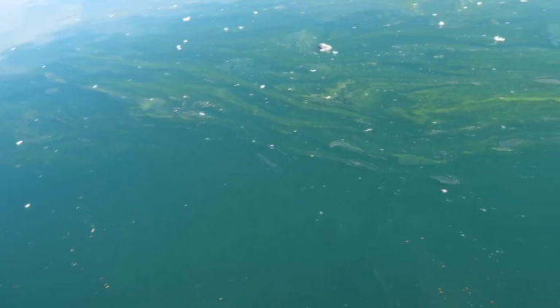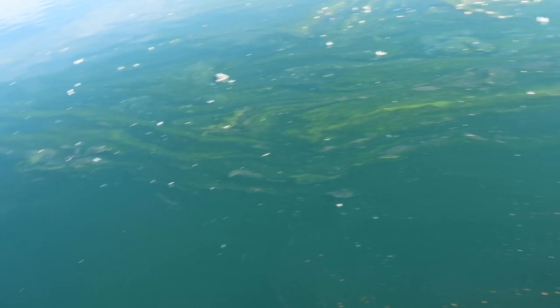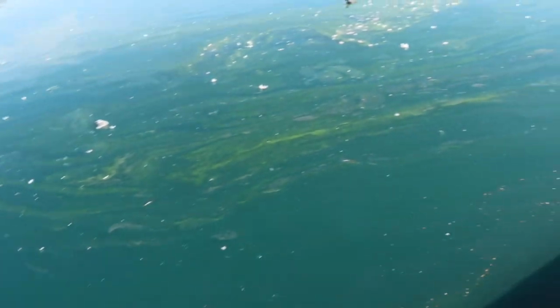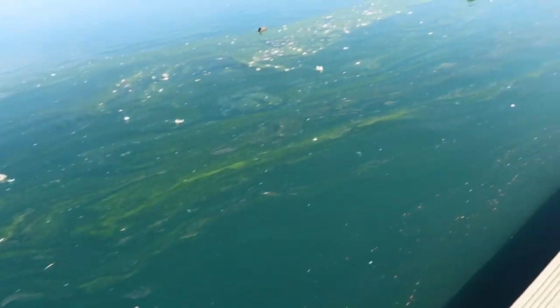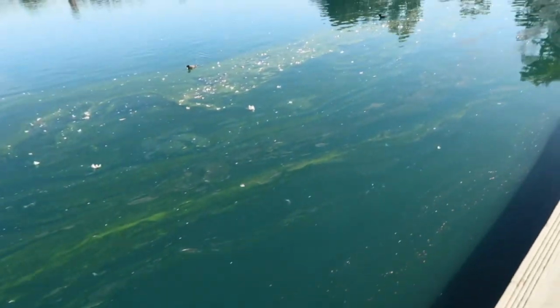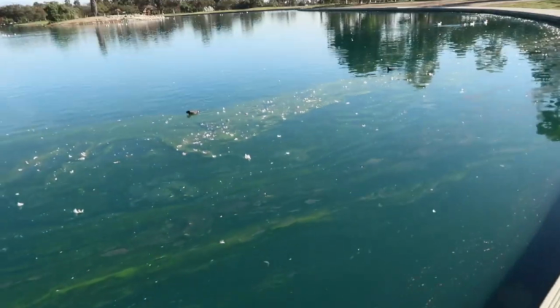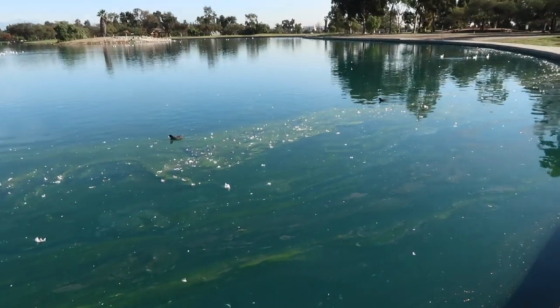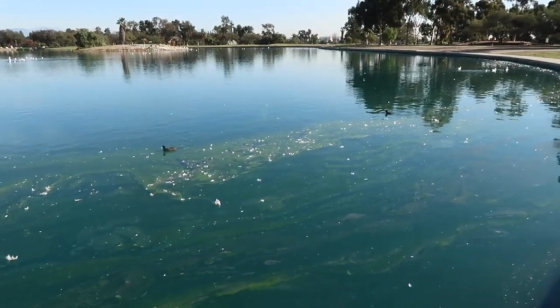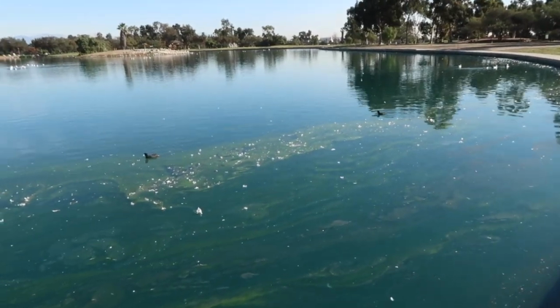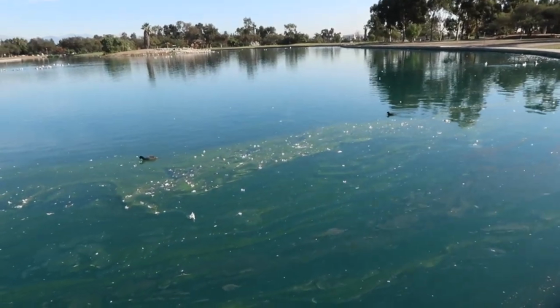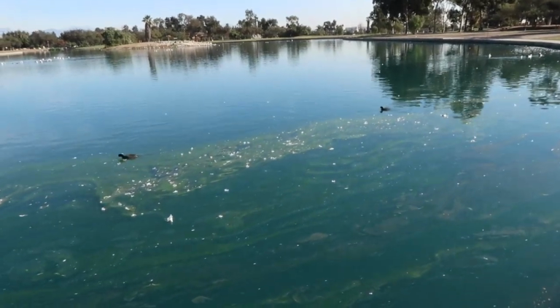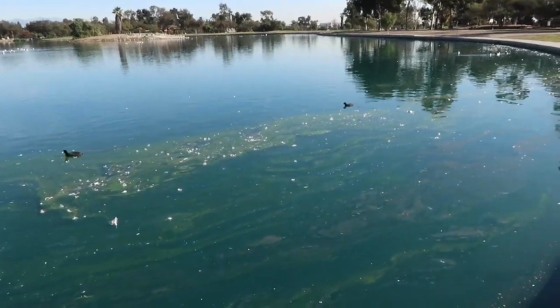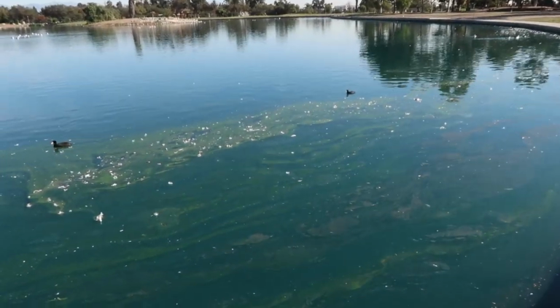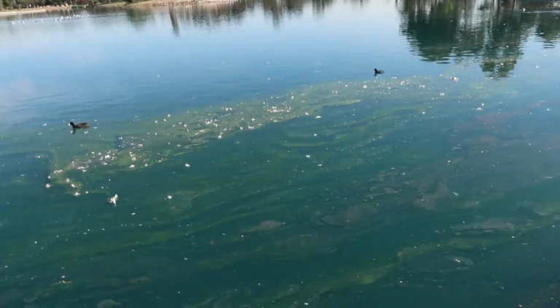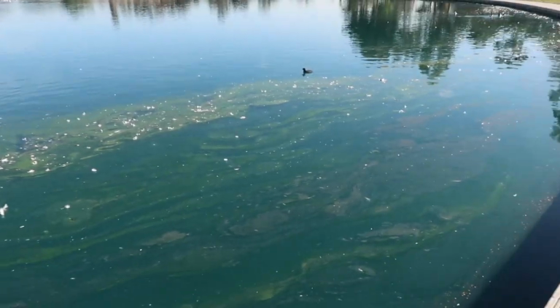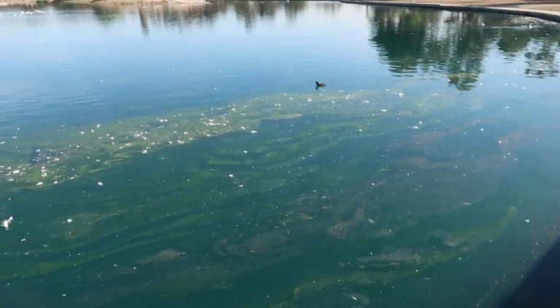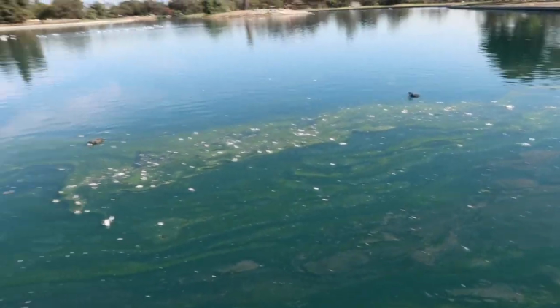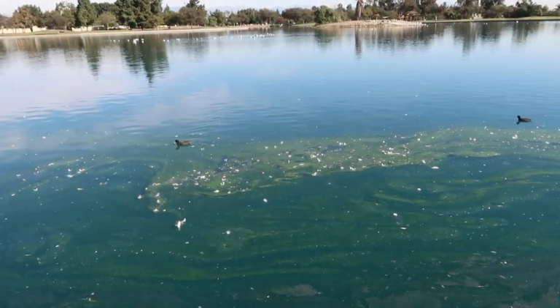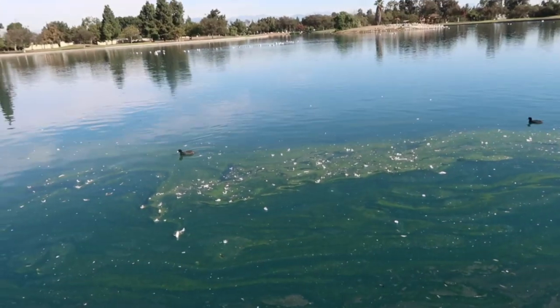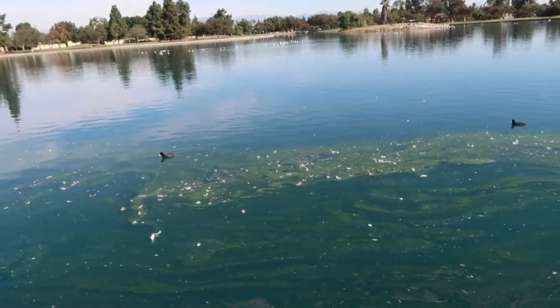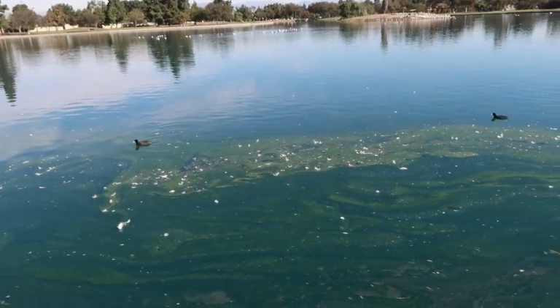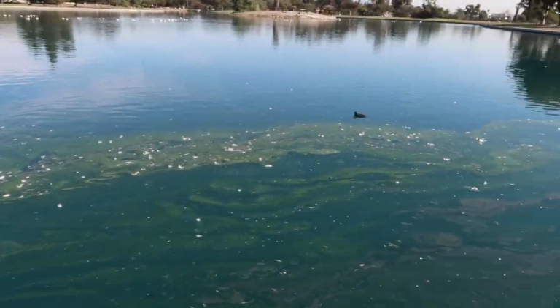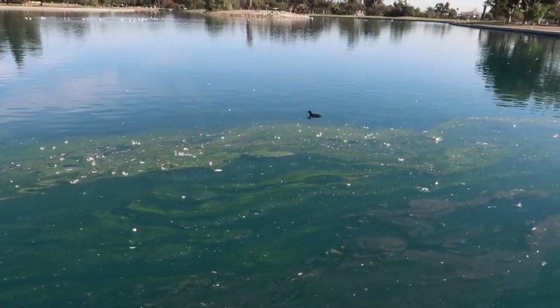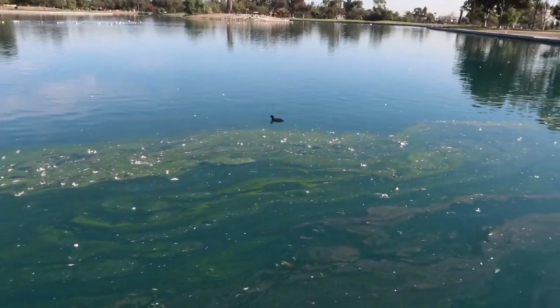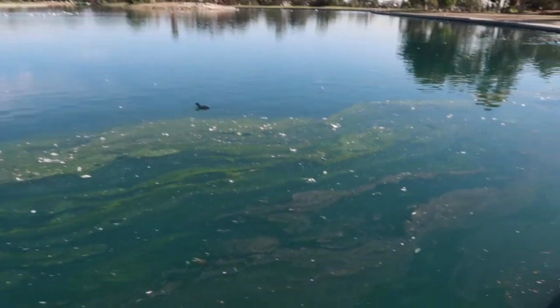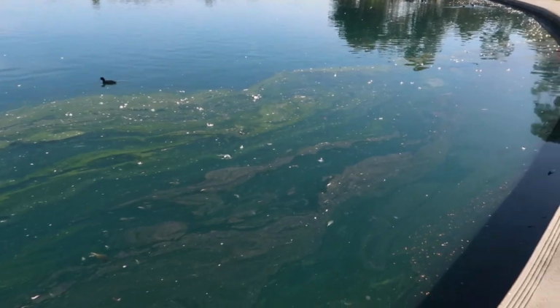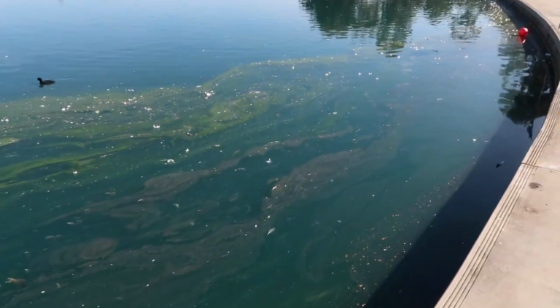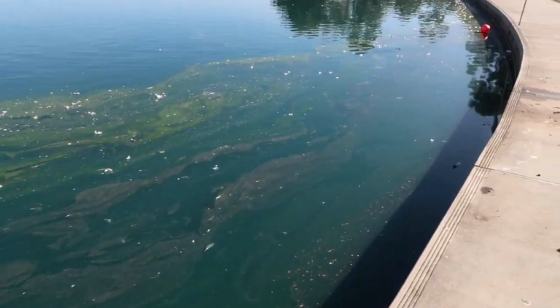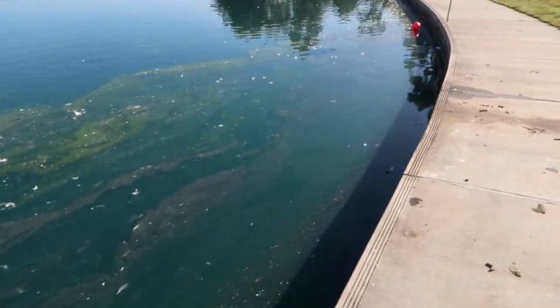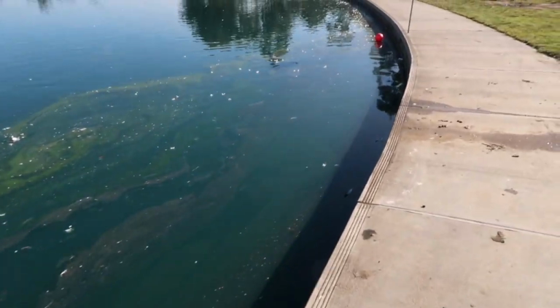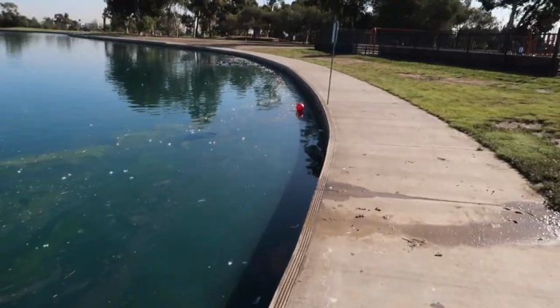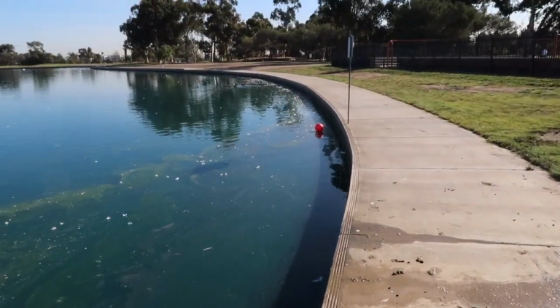I wonder if y'all can see that, but look at our lakes. Oh my gosh. I guess this is why we pay taxes, huh? Stuff like this.